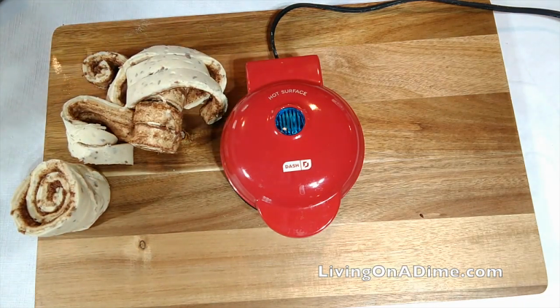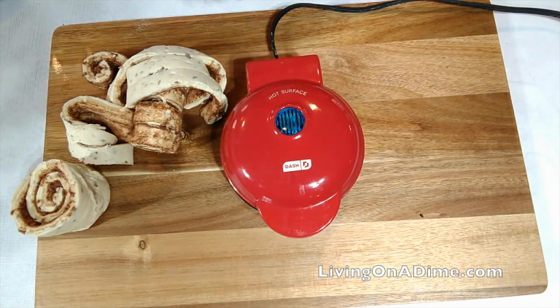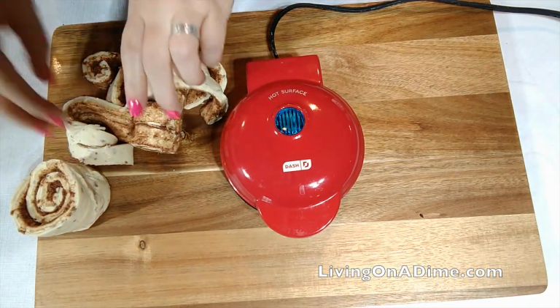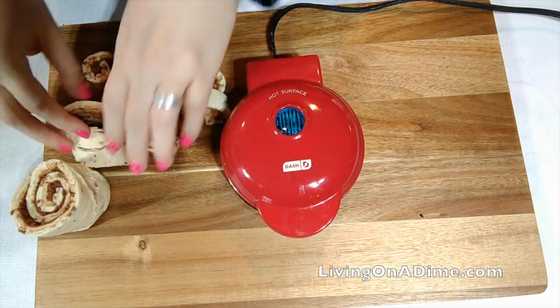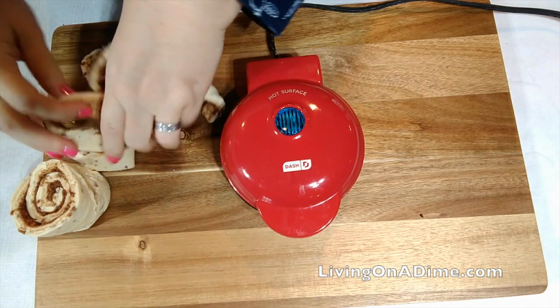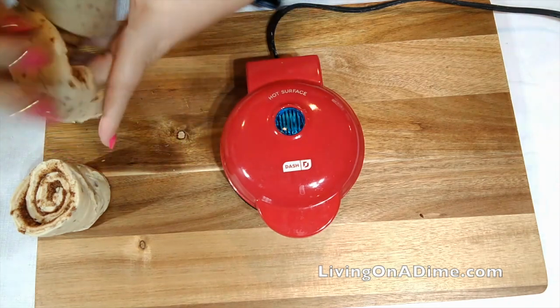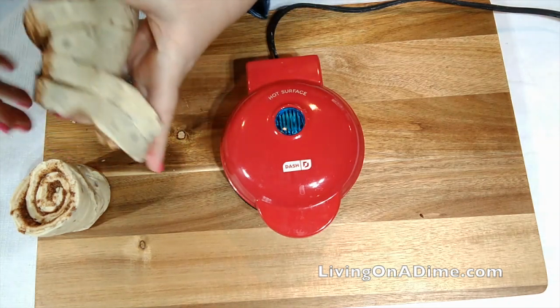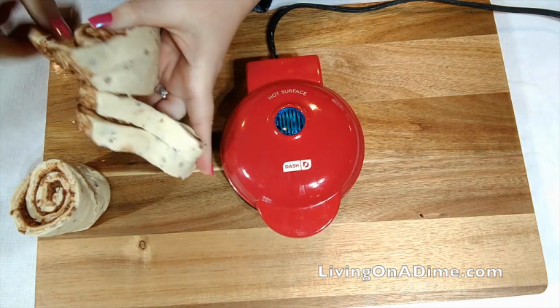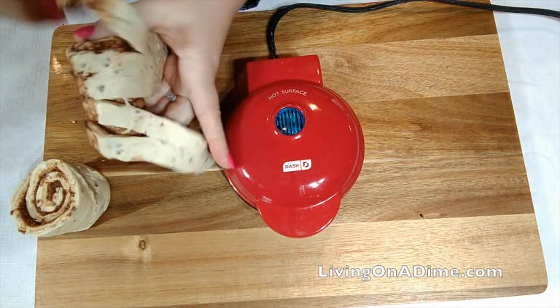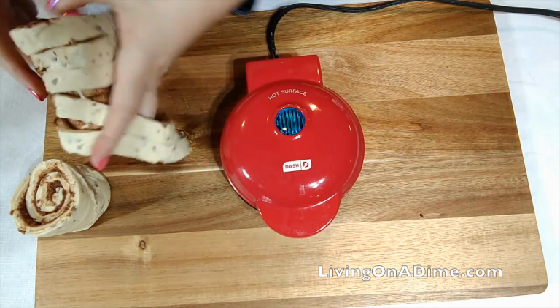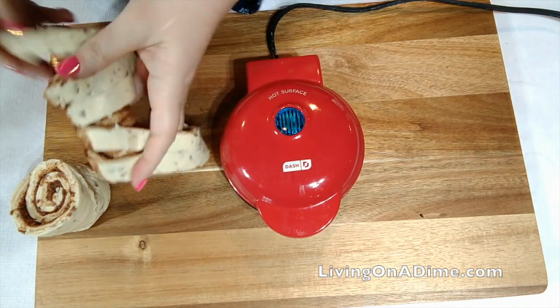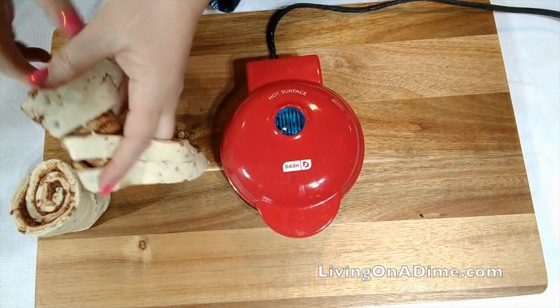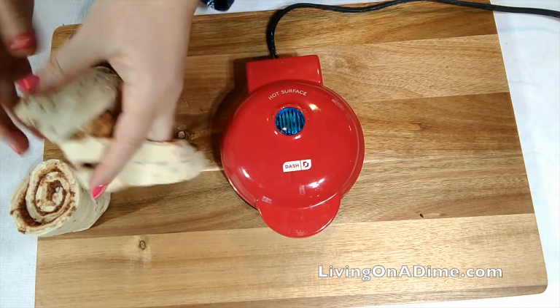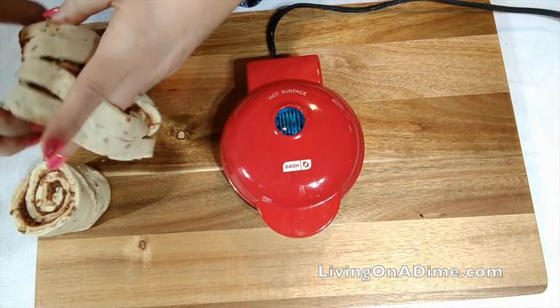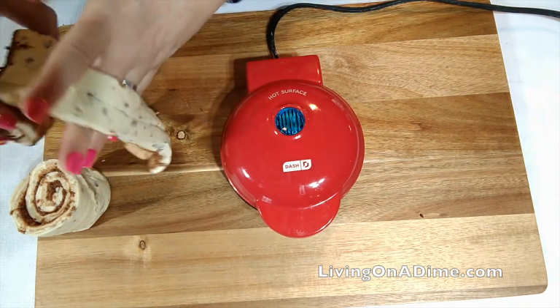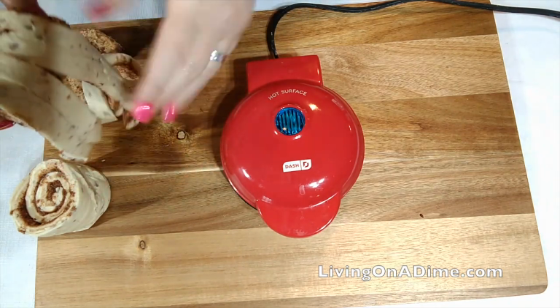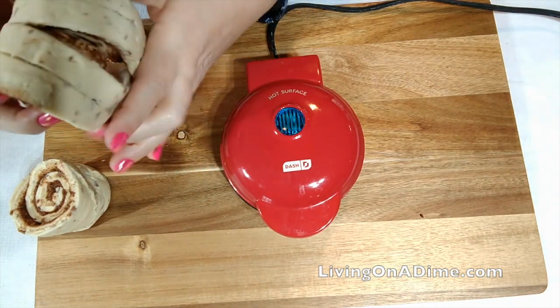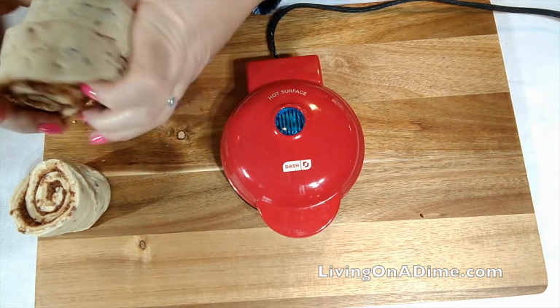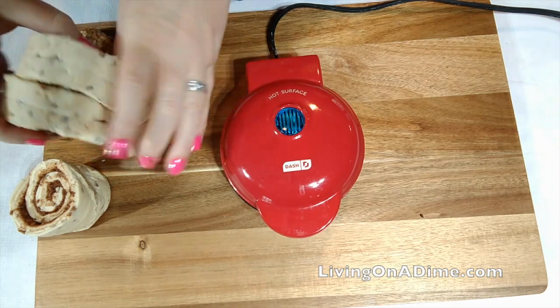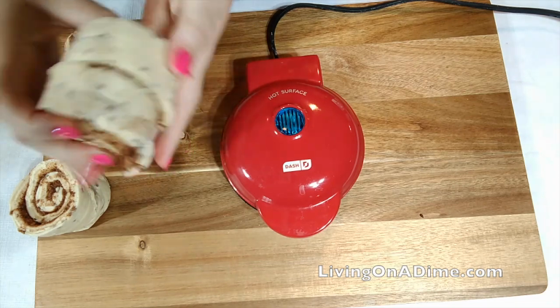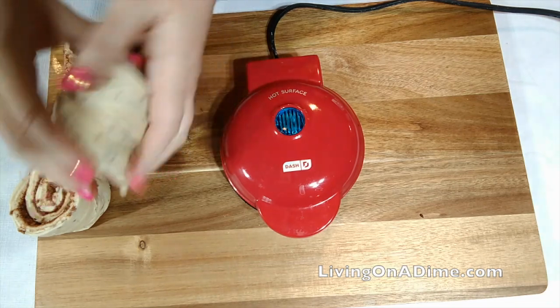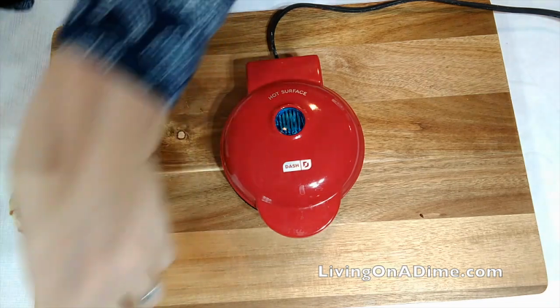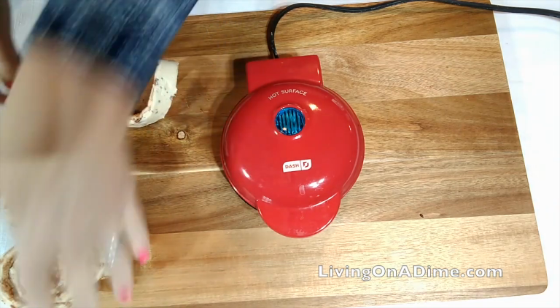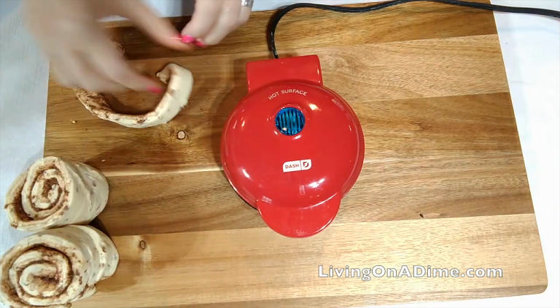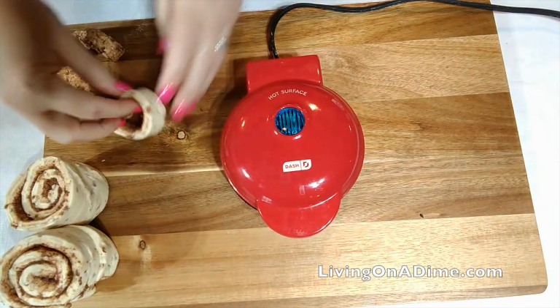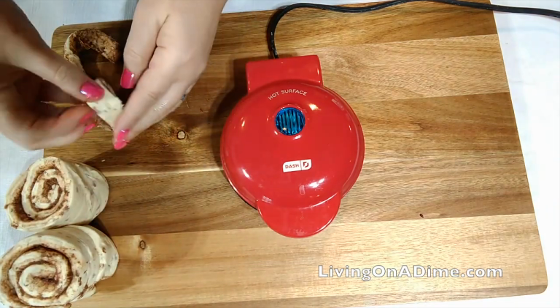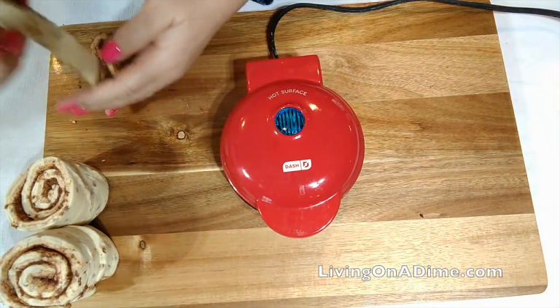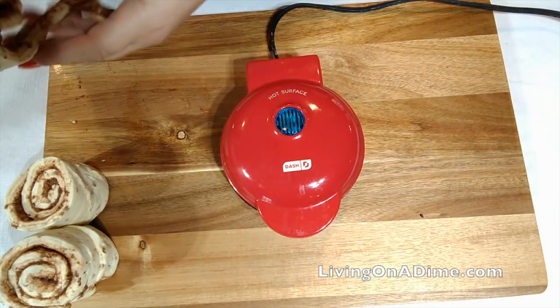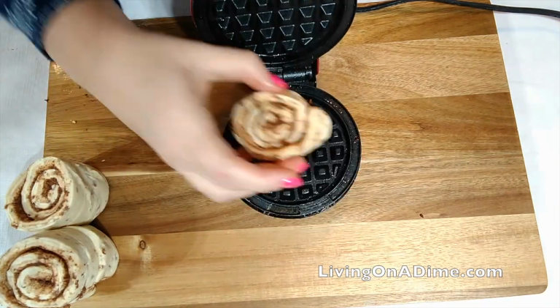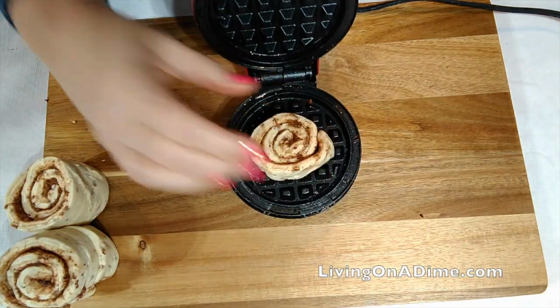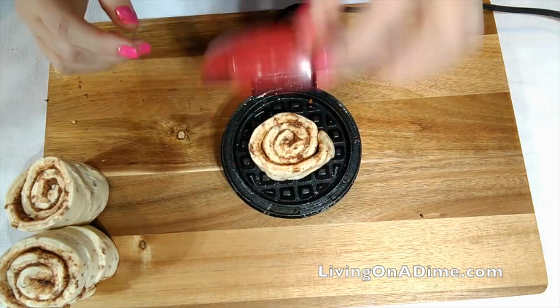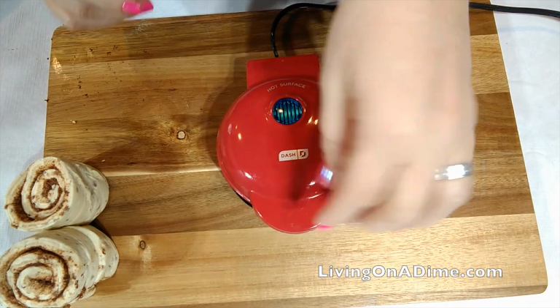Oh dear, we fell apart. So let's get our cinnamon rolls put back together here. There we go.